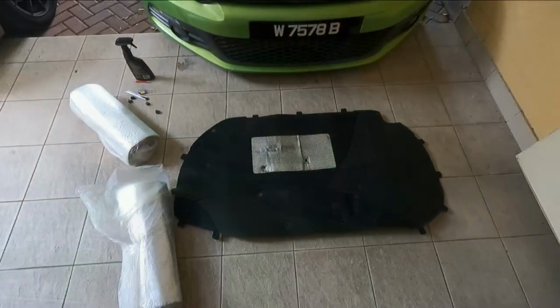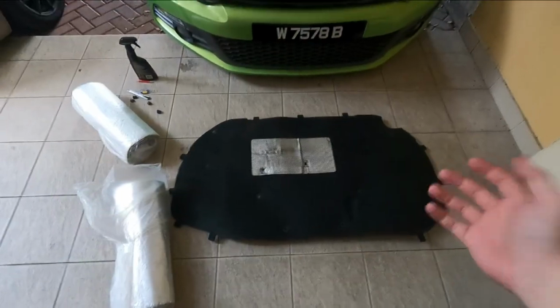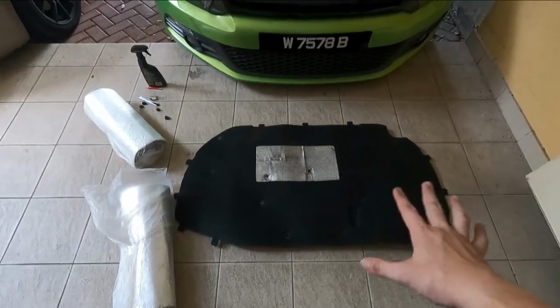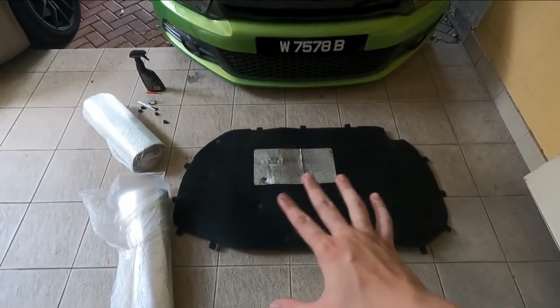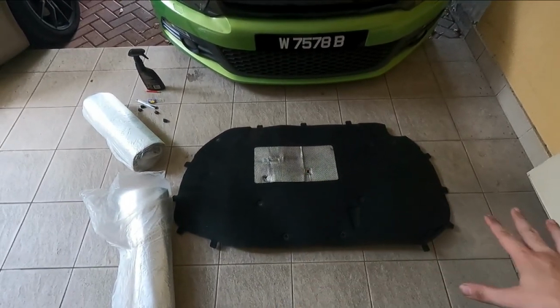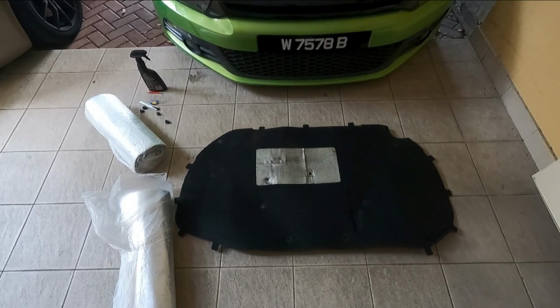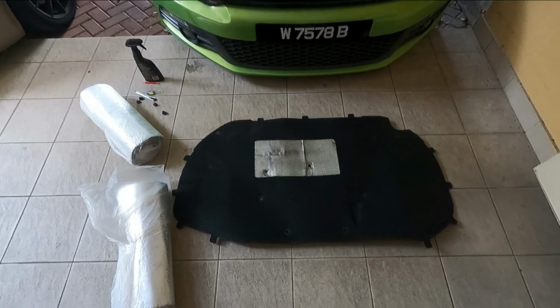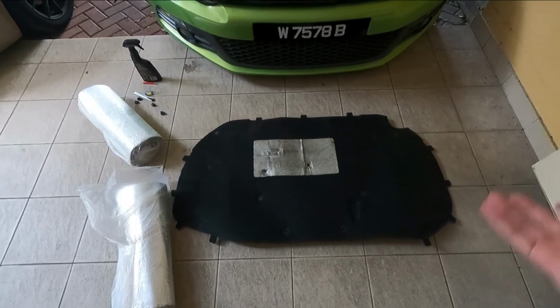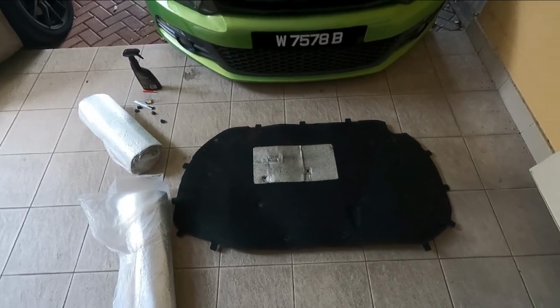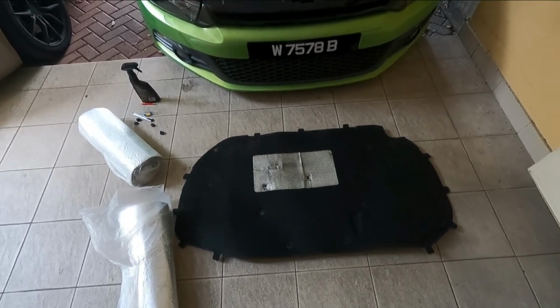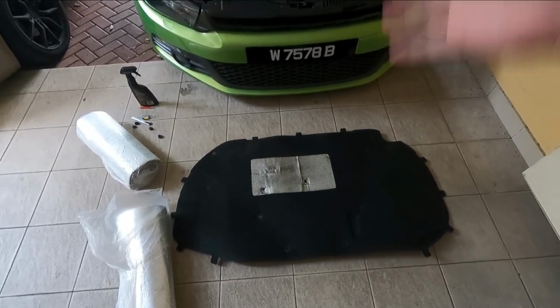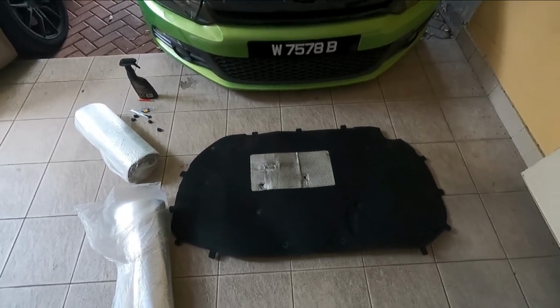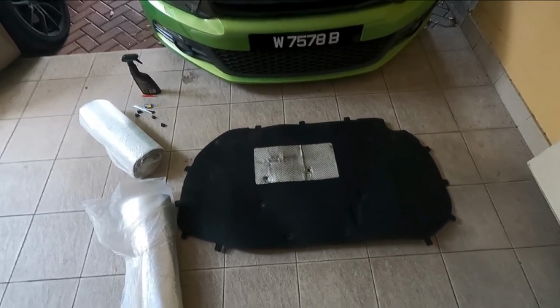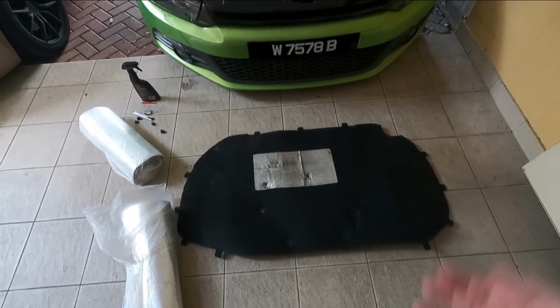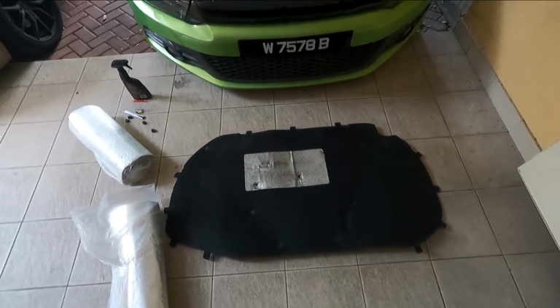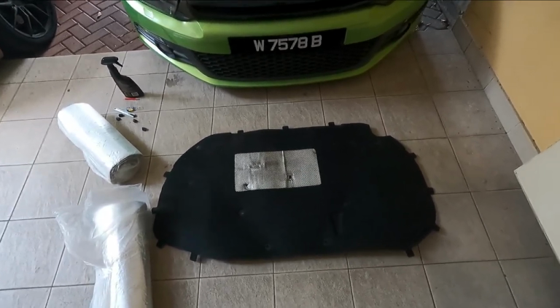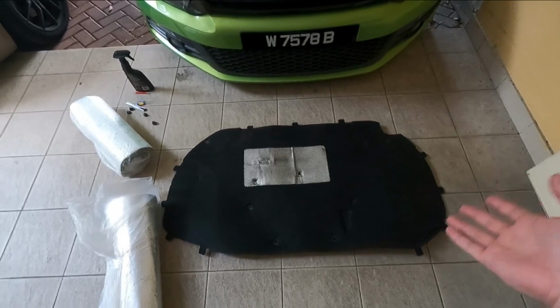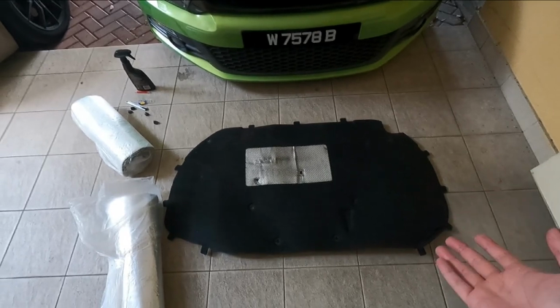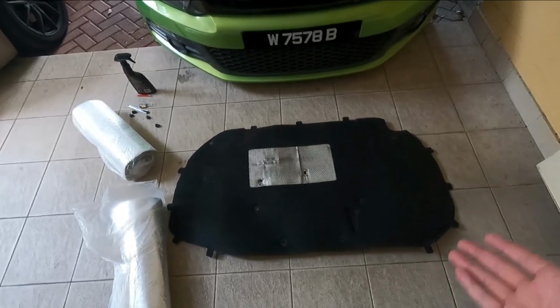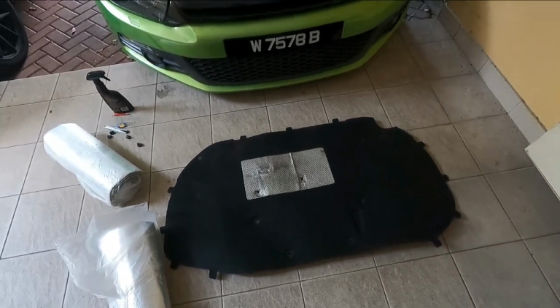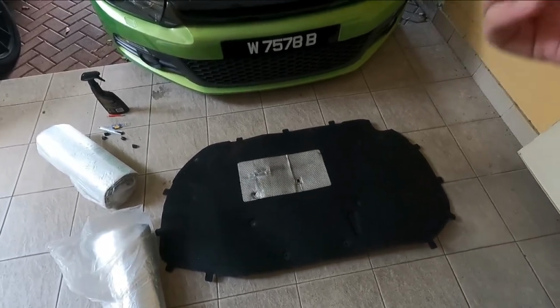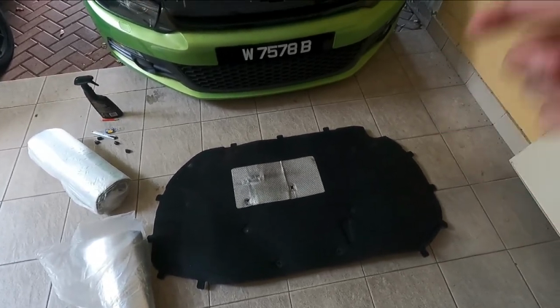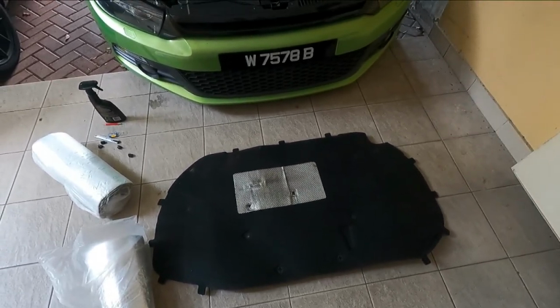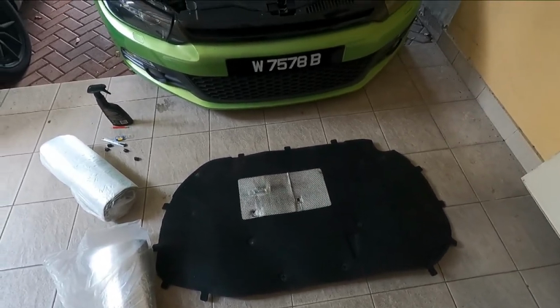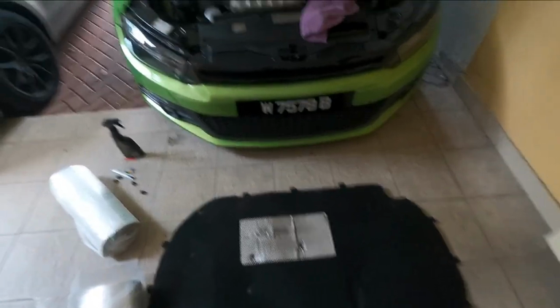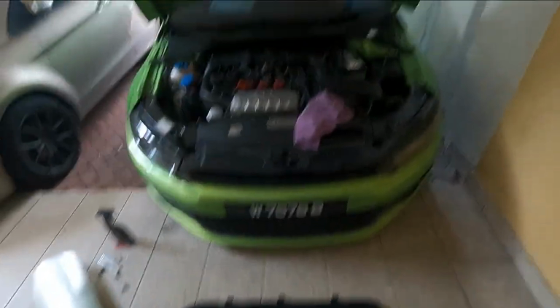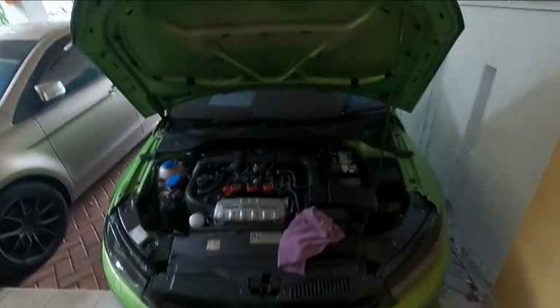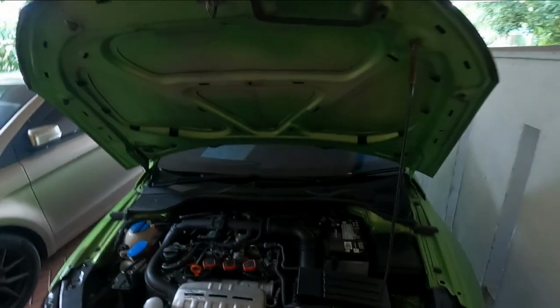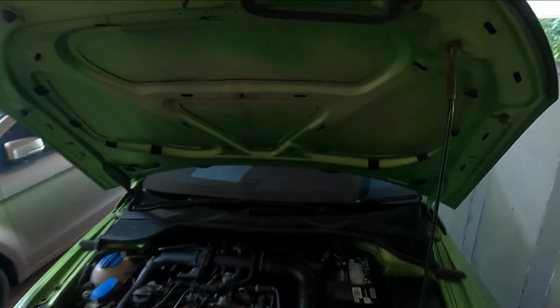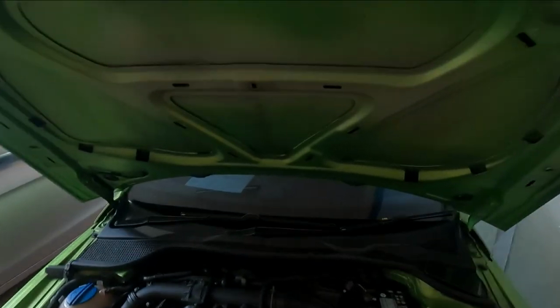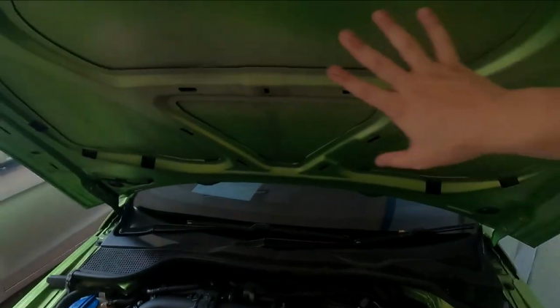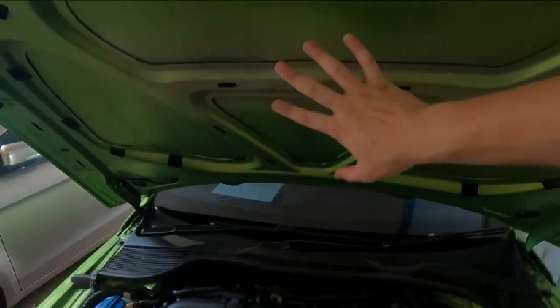Alright guys, you can see now the heat insulation is completely removed. I did drop two clips into the engine bay — I have to find them later on. Anyway, the clips were pretty easy and just a tap away, so you just have to dig it out. It's very simple. And this is how the hood looks without the insulation.